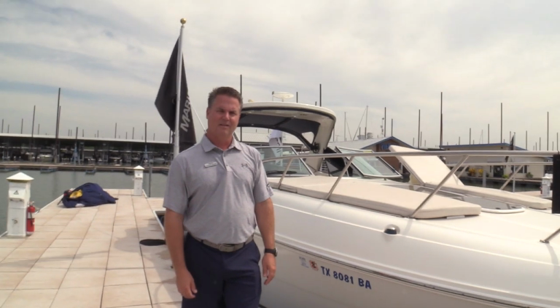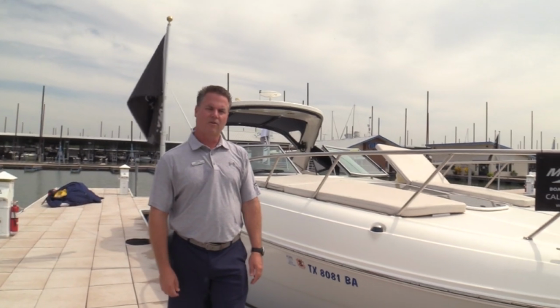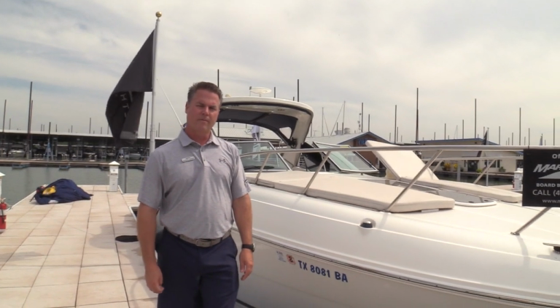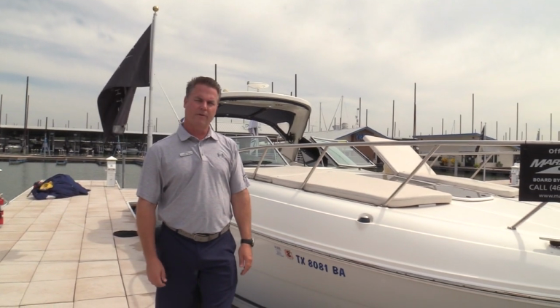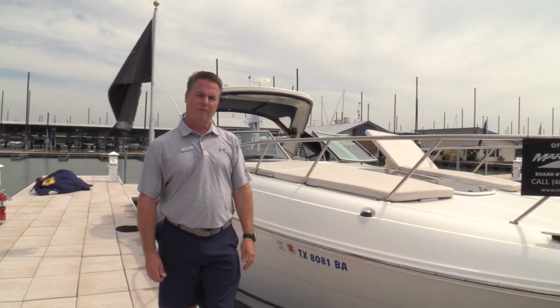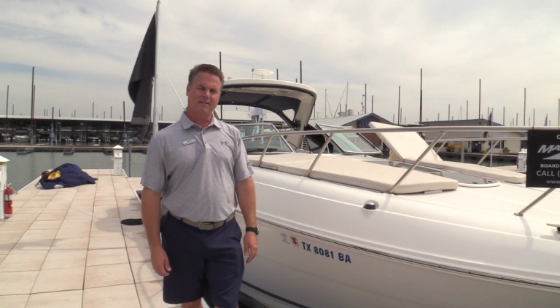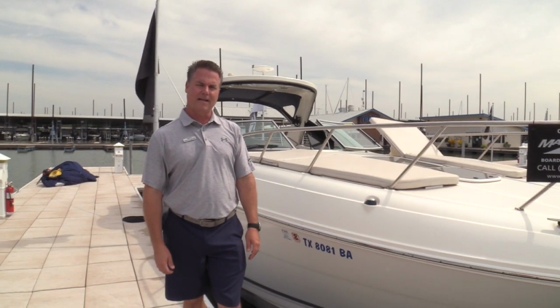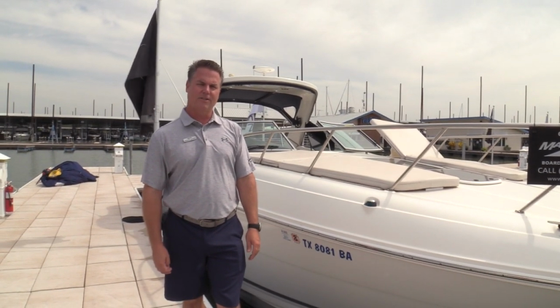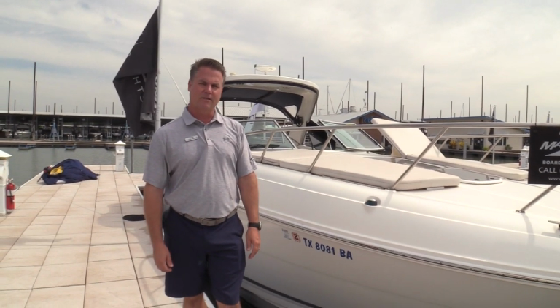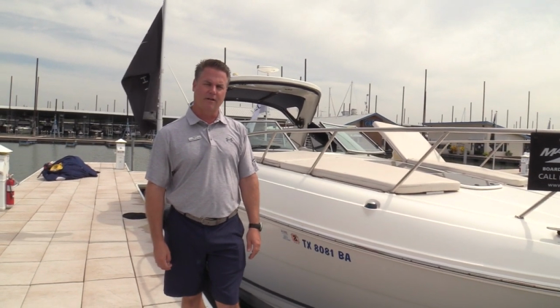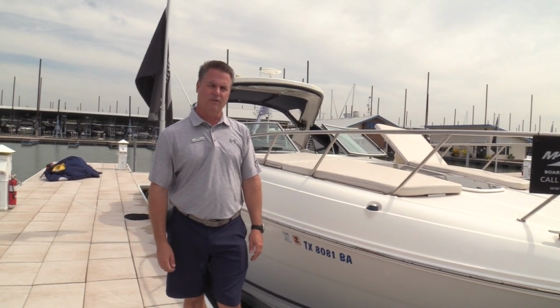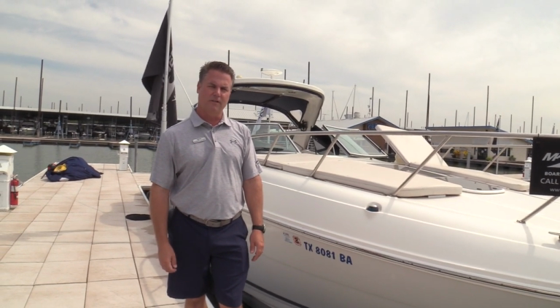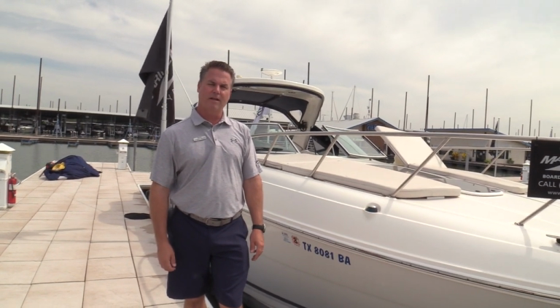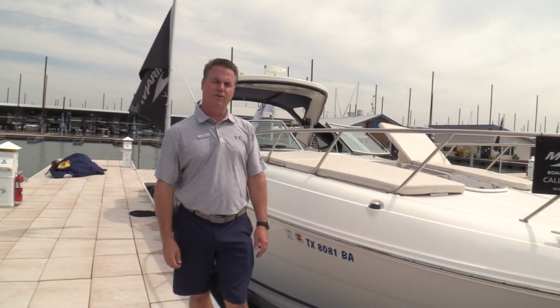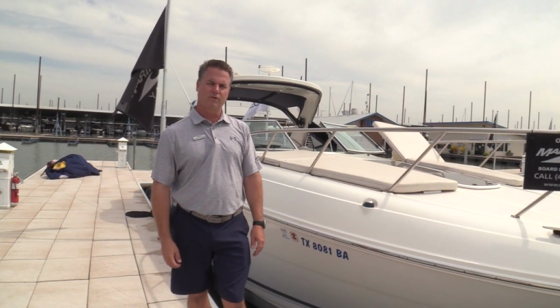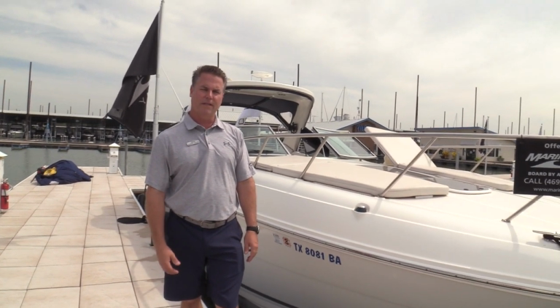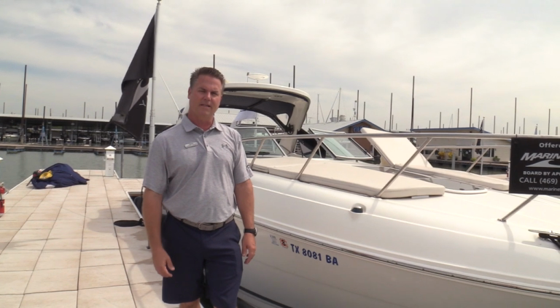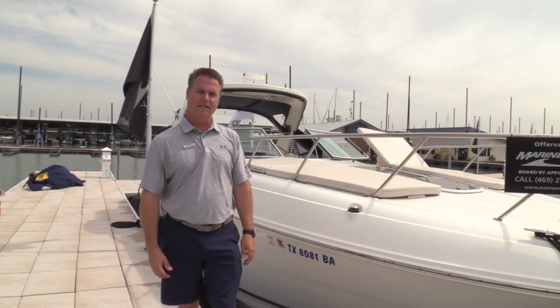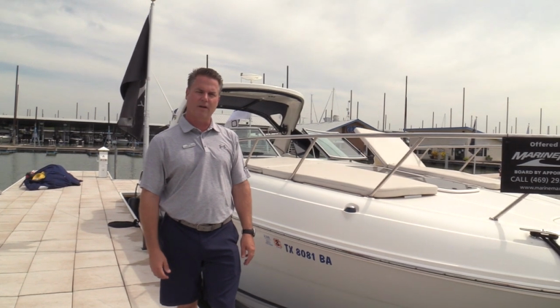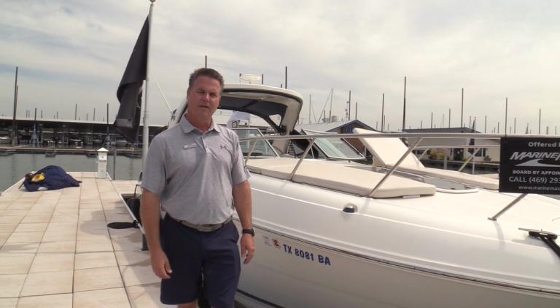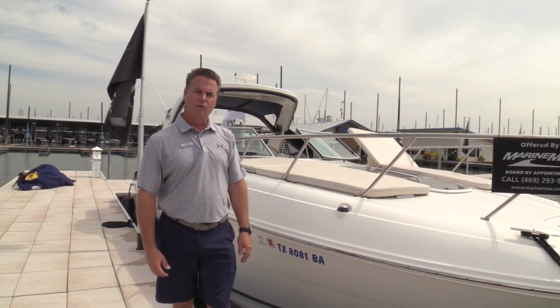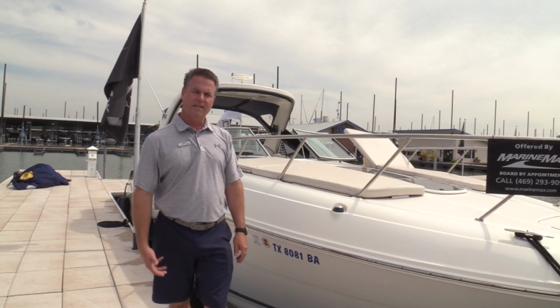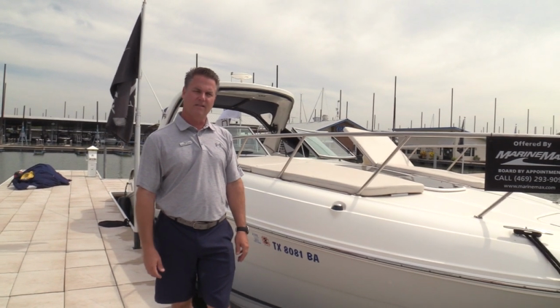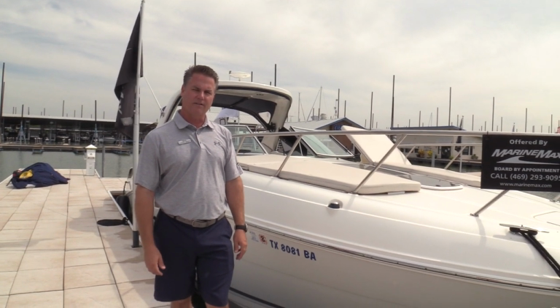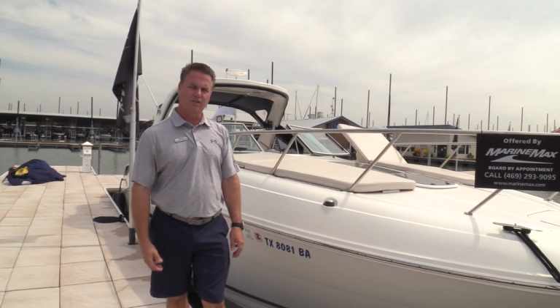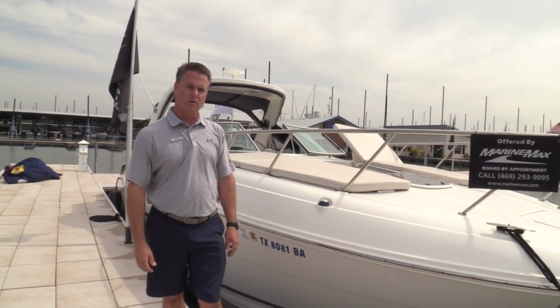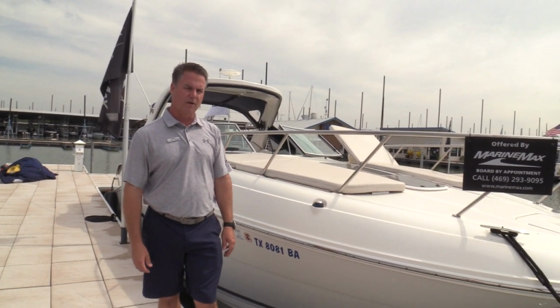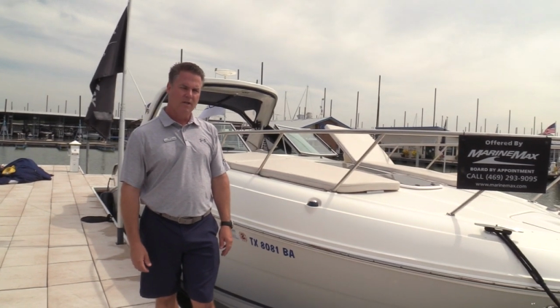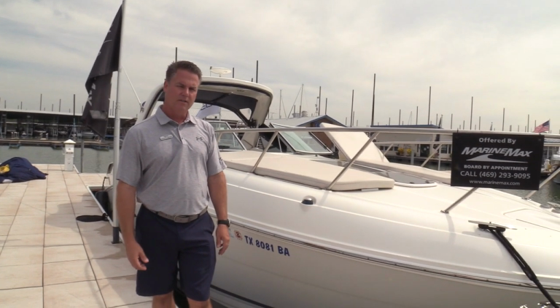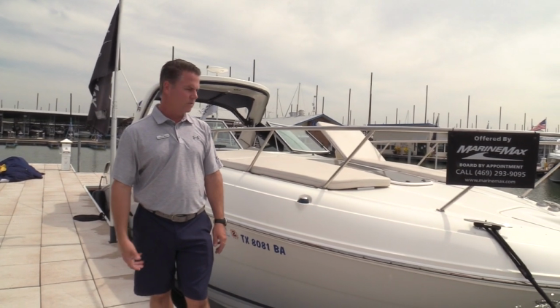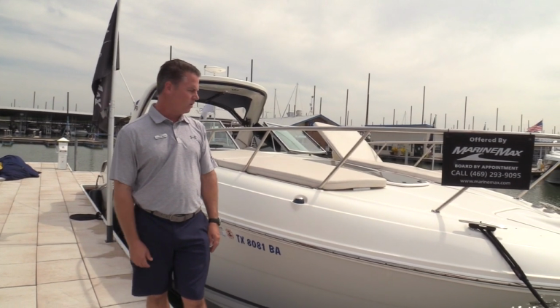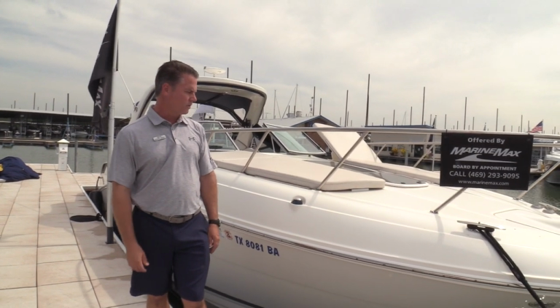Hey there, Robert Moody with MarineMax at the Dallas Yacht Center here on Lake Louisville. Today I want to show you a 2010 Sea Ray 310 Sundancer. It's a brokerage boat. Now let's do a quick little walk through.